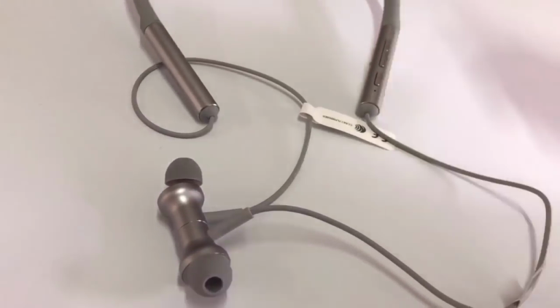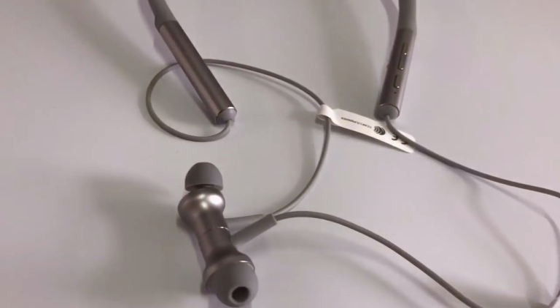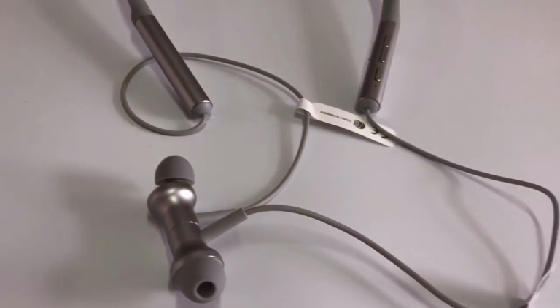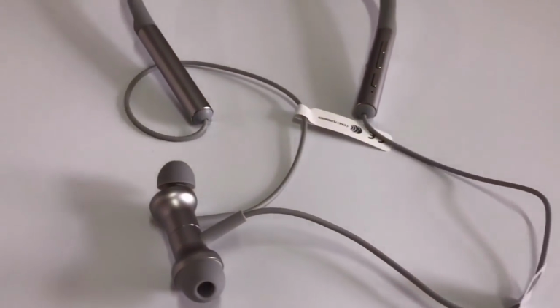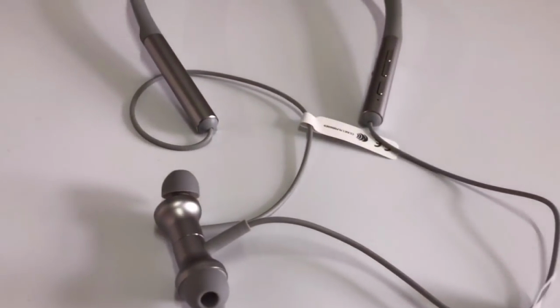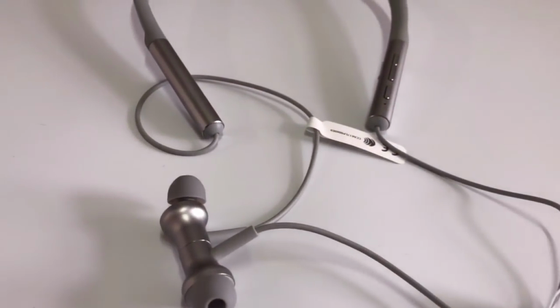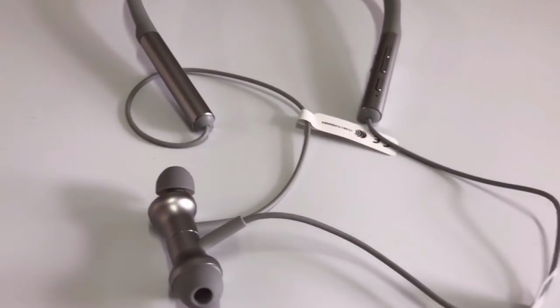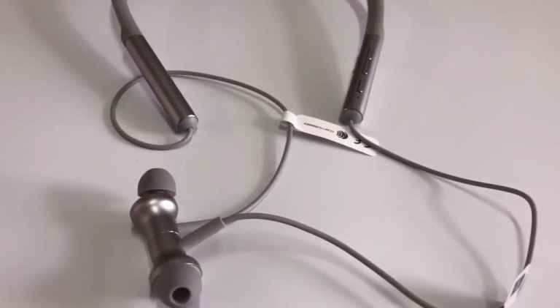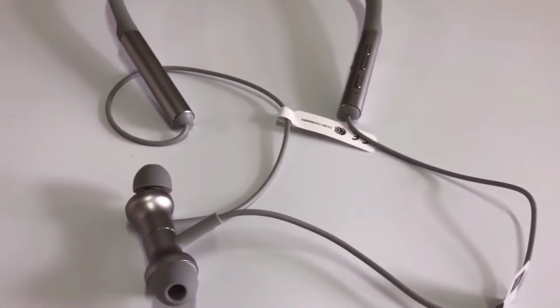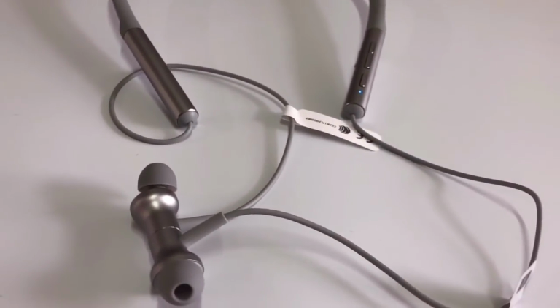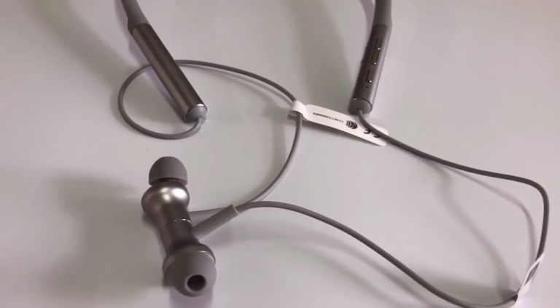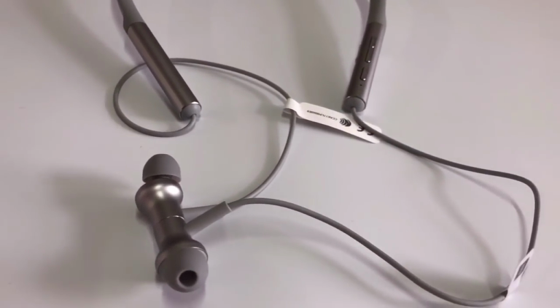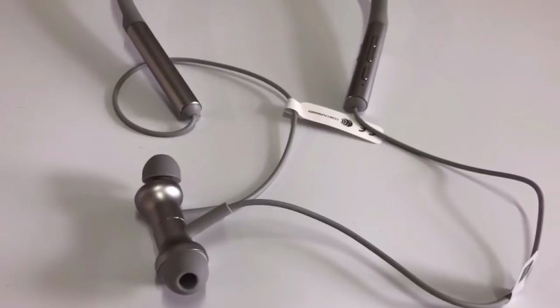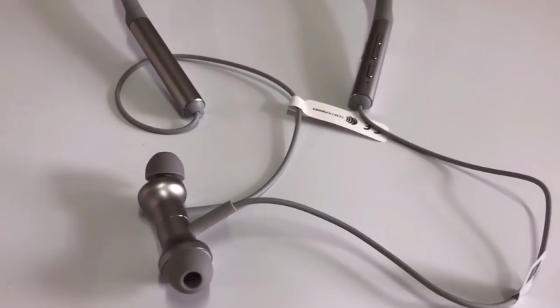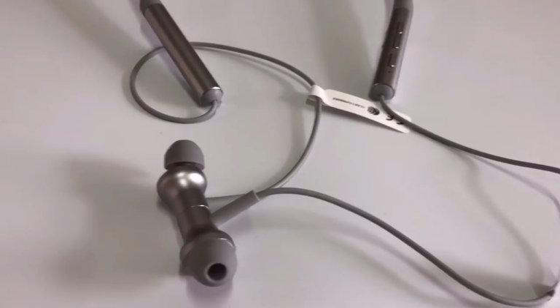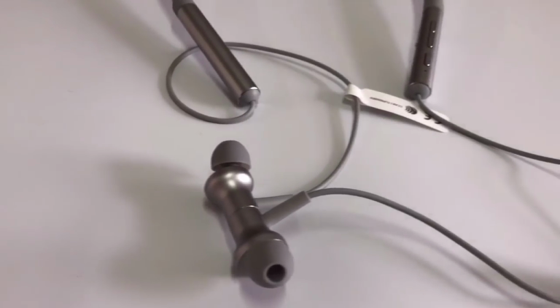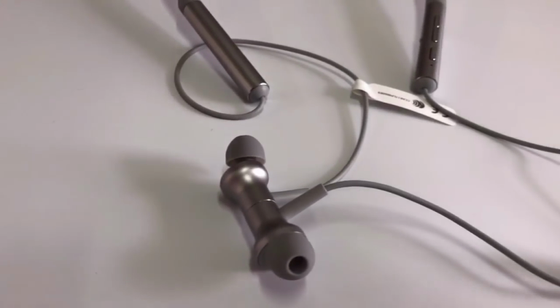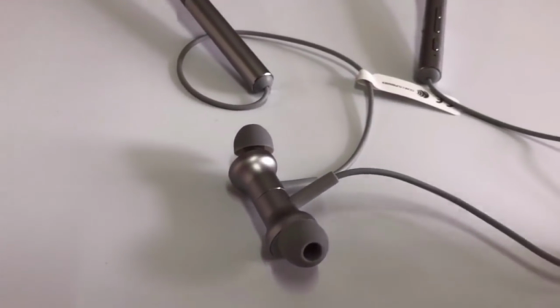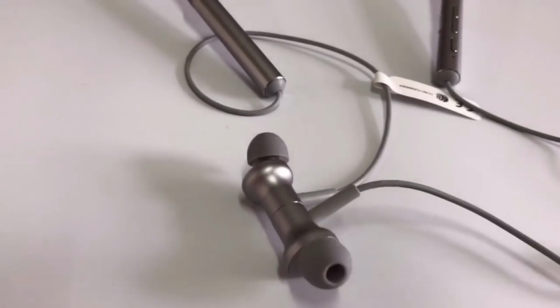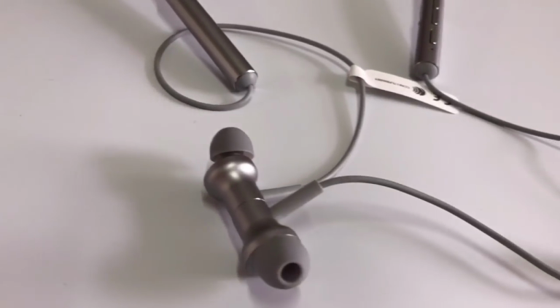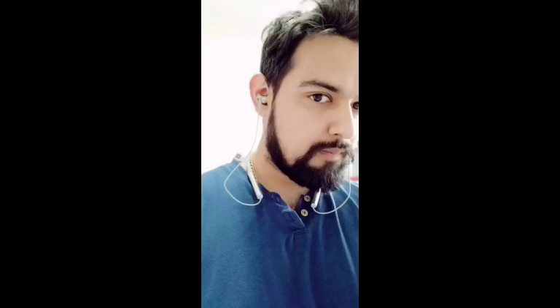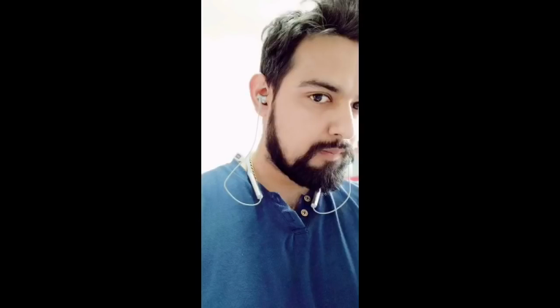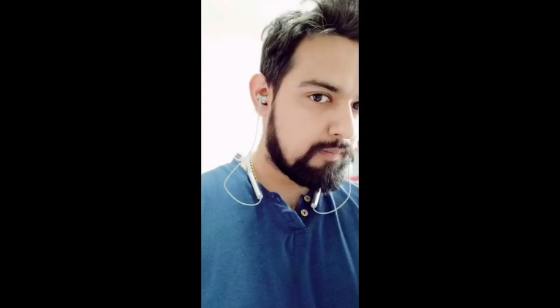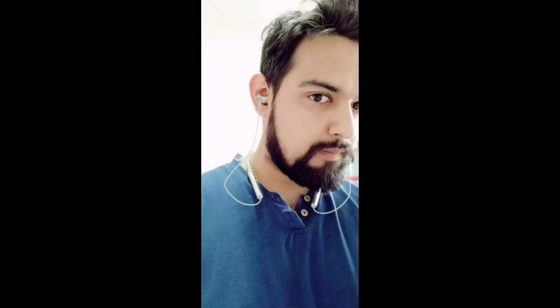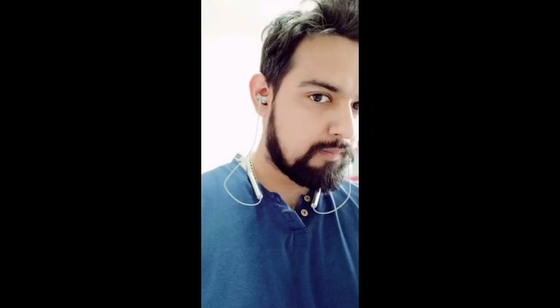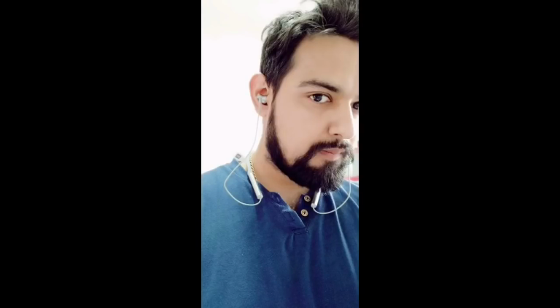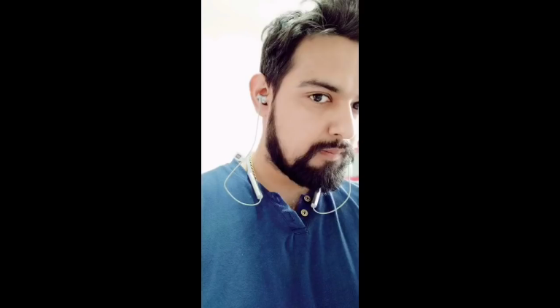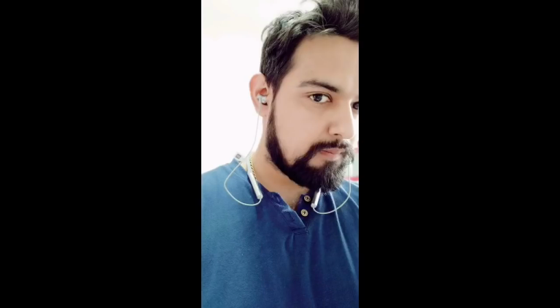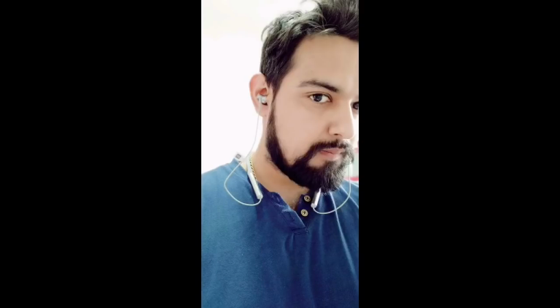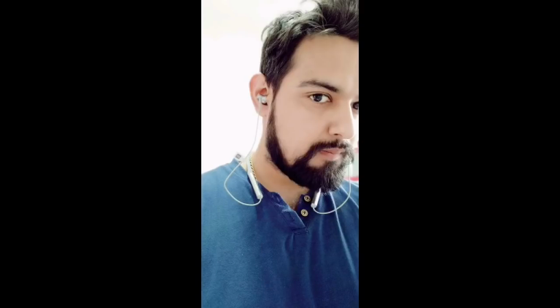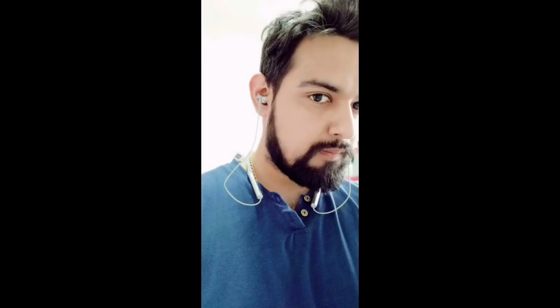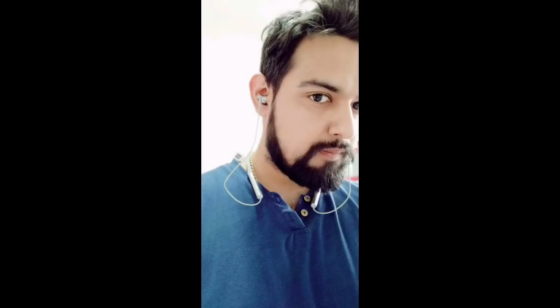The battery of this earphone is 137 mAh and playback time is 8 hours. Standby time is 200 hours. The audio is really good and it looks great.